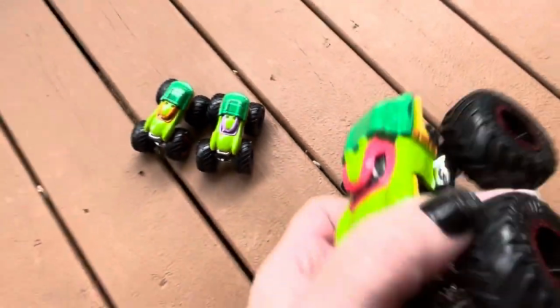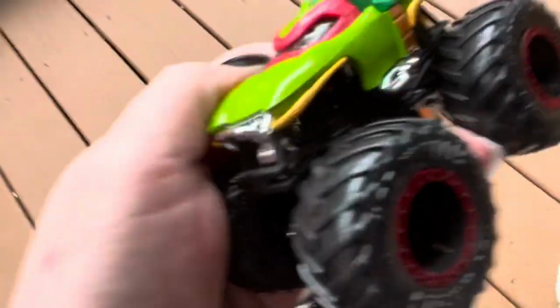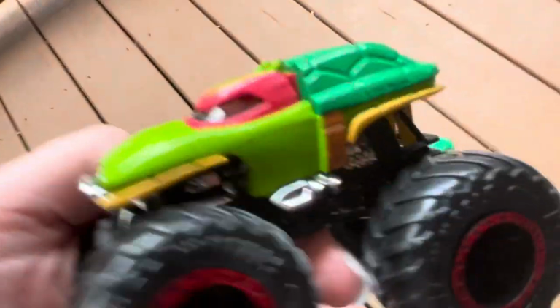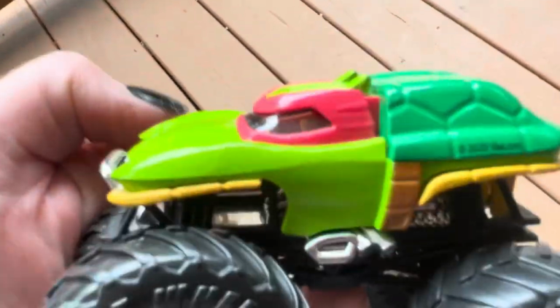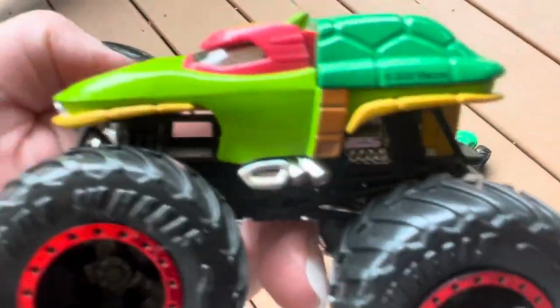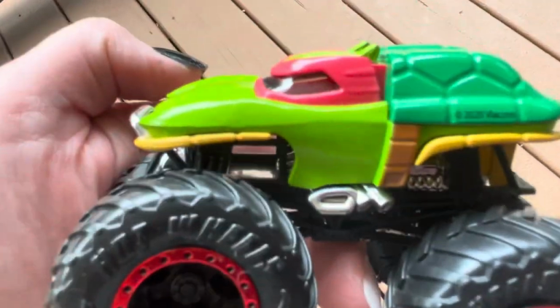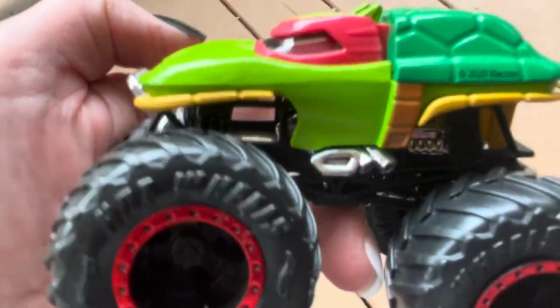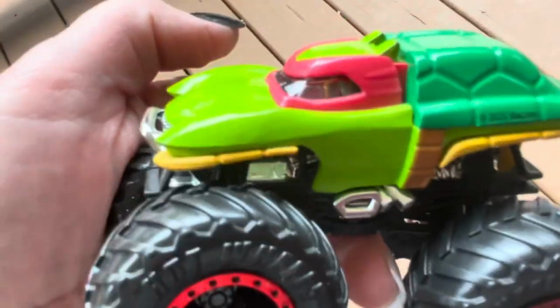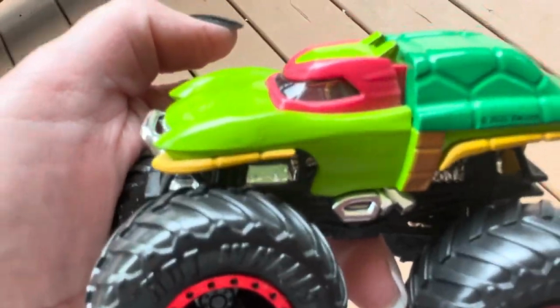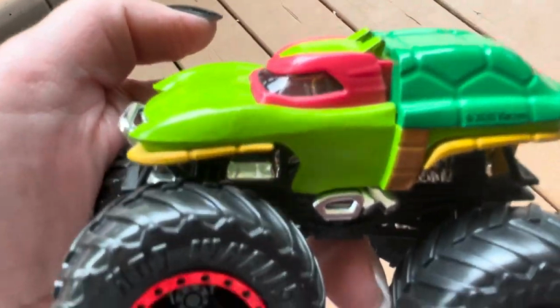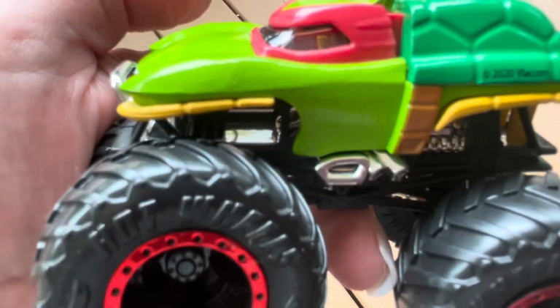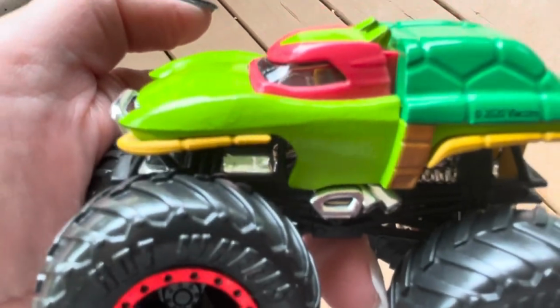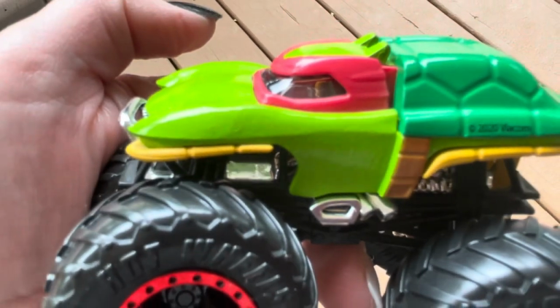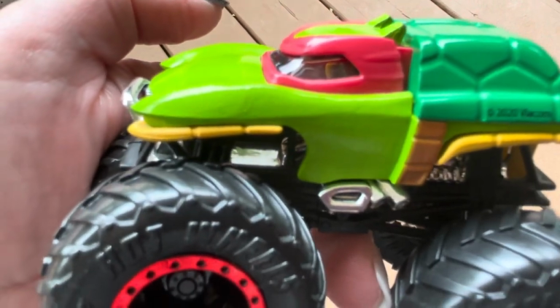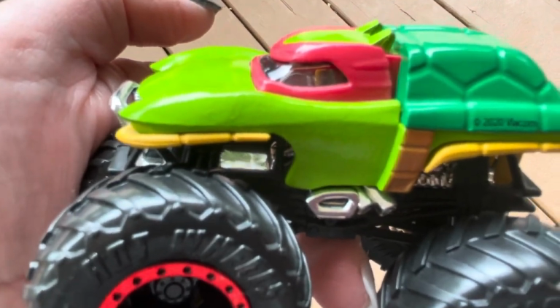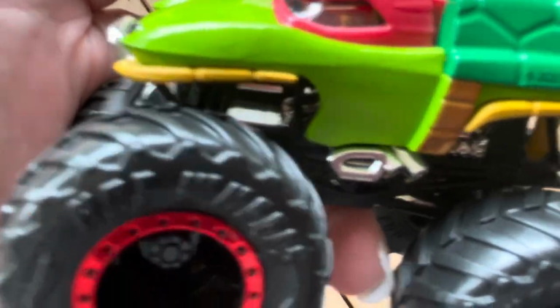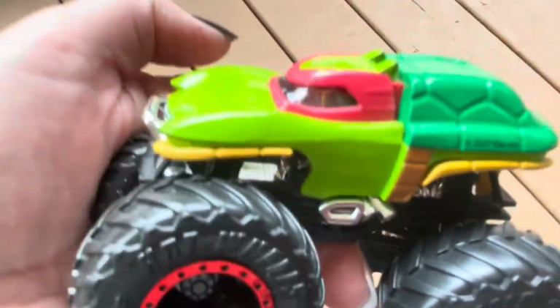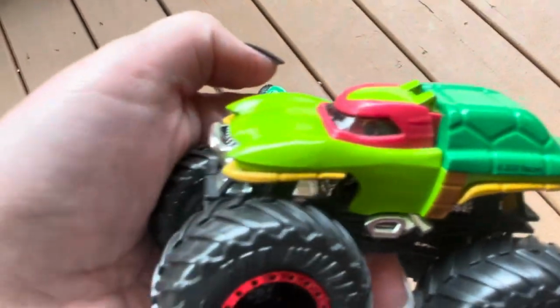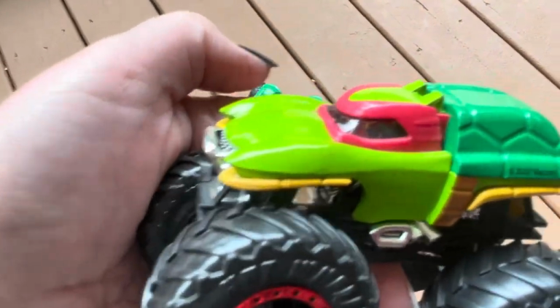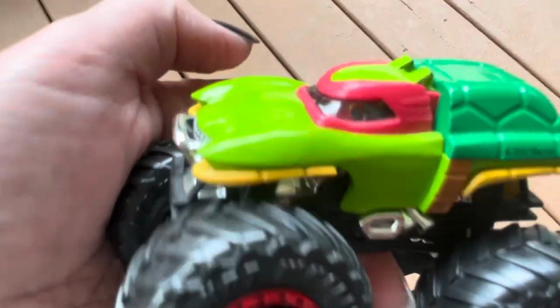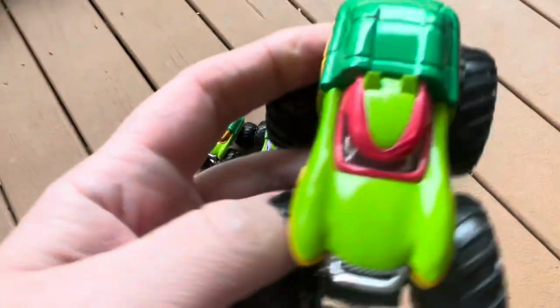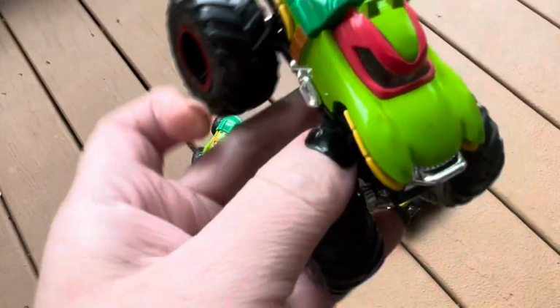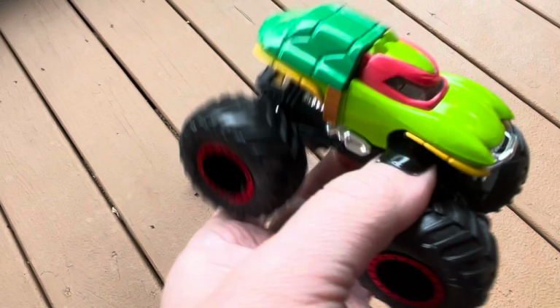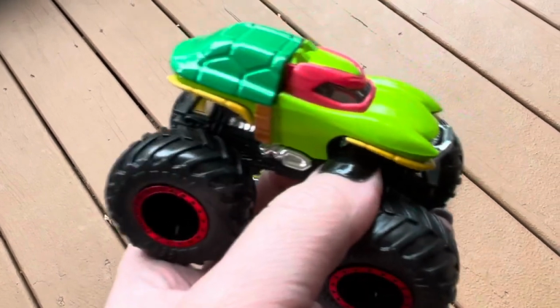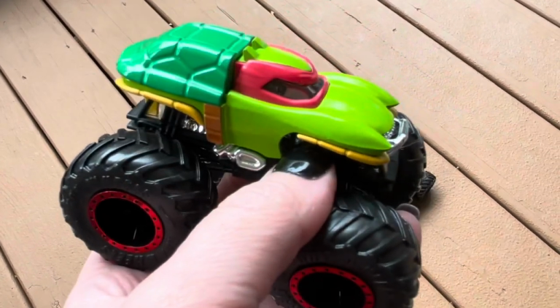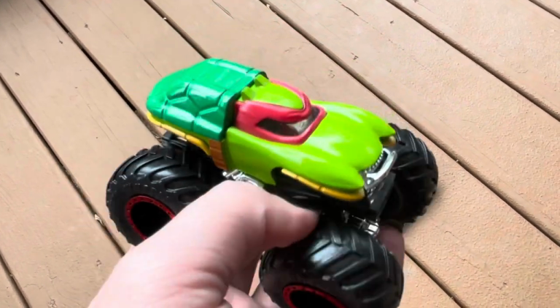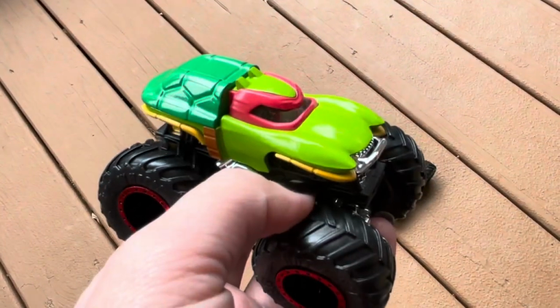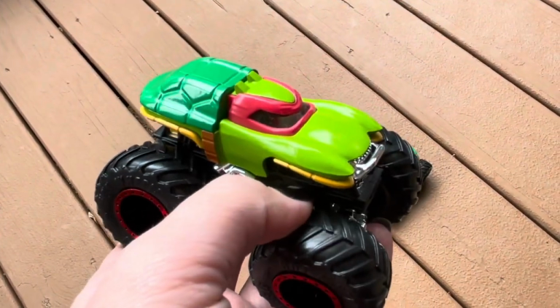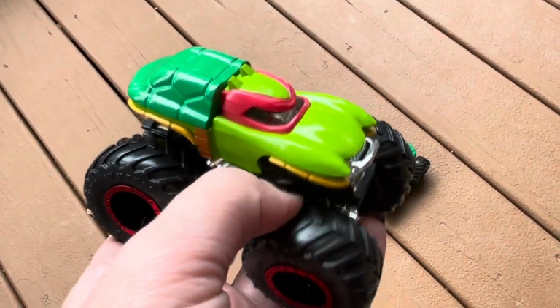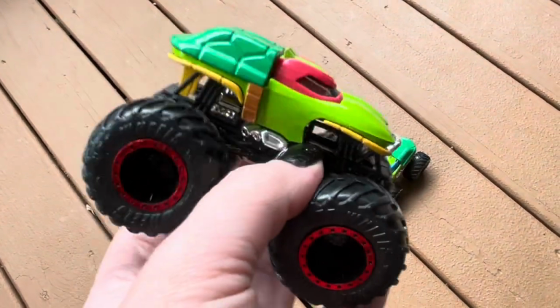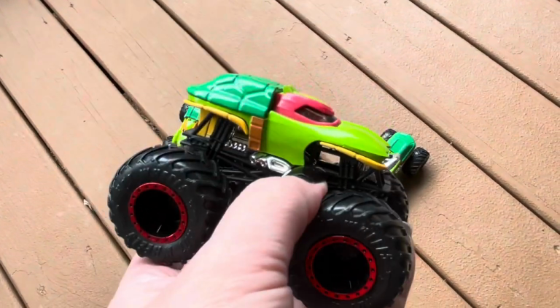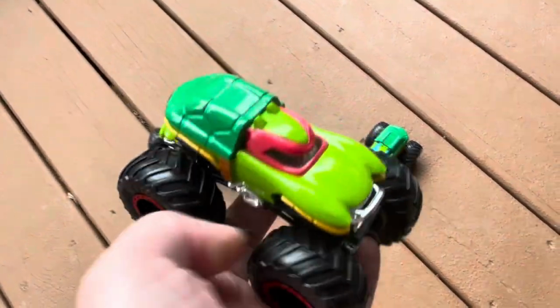So these were the two who were first released in 2020. We have Raphael, the red one with the shiny red rims. I like that. I do too.